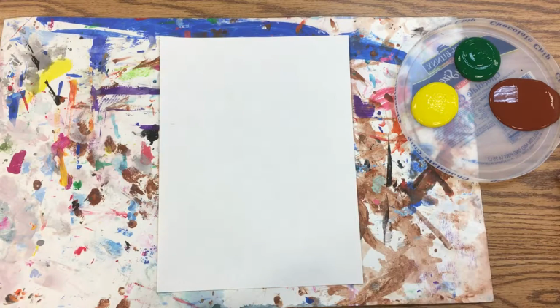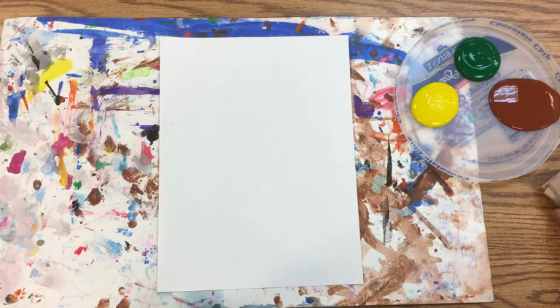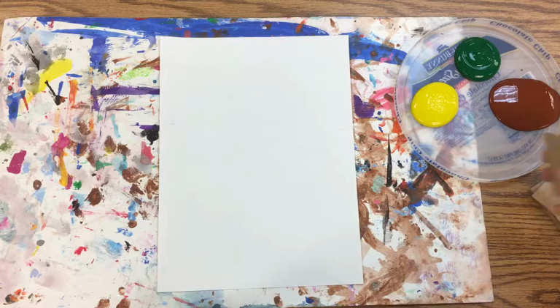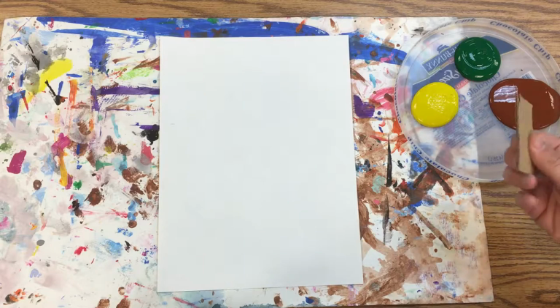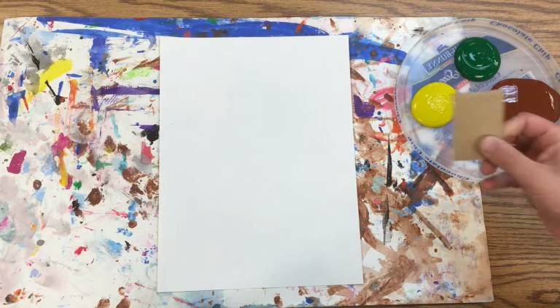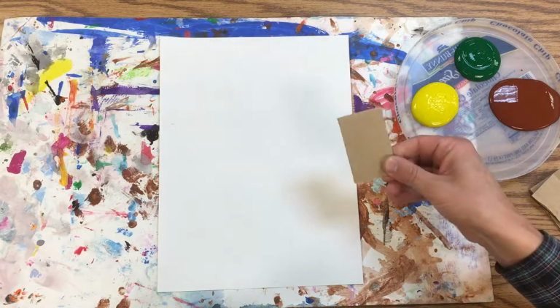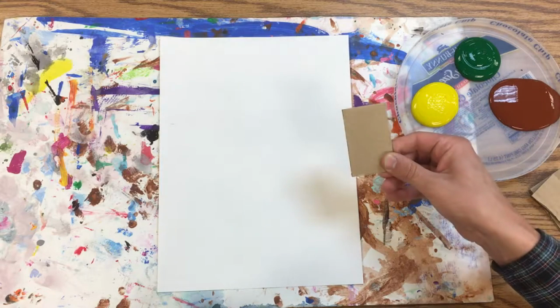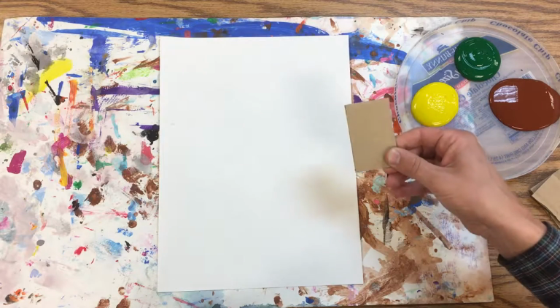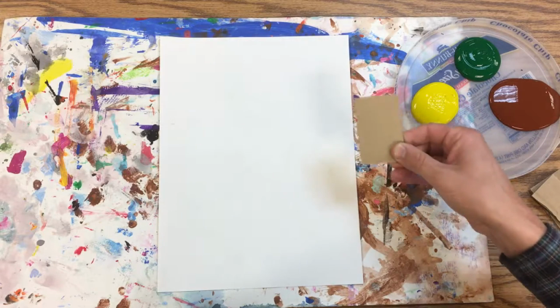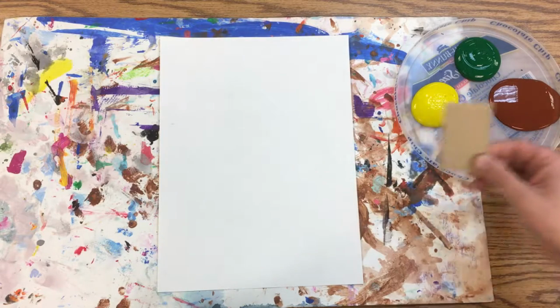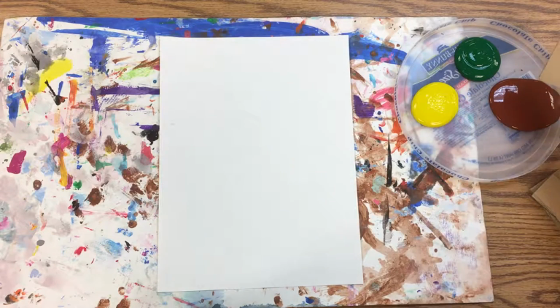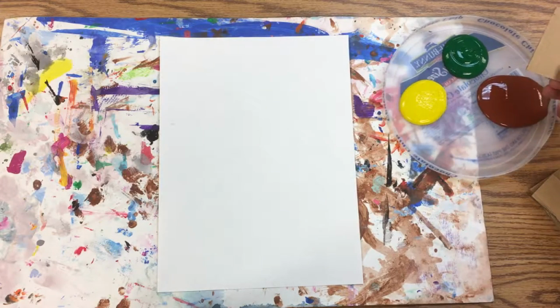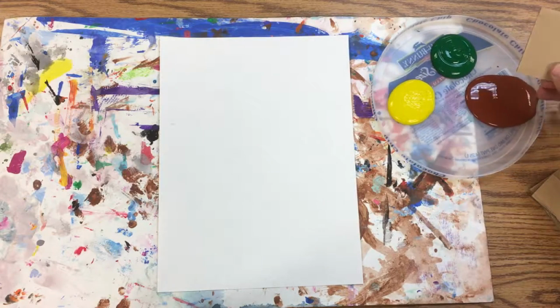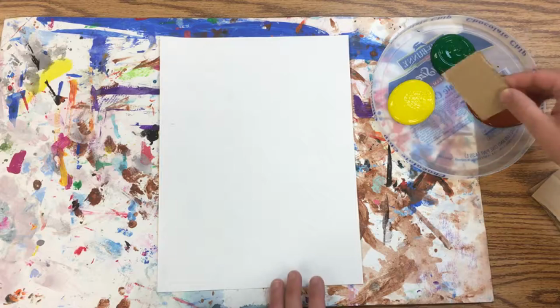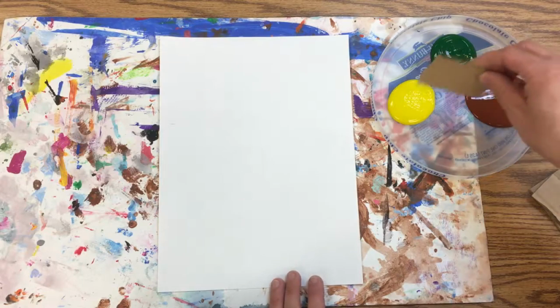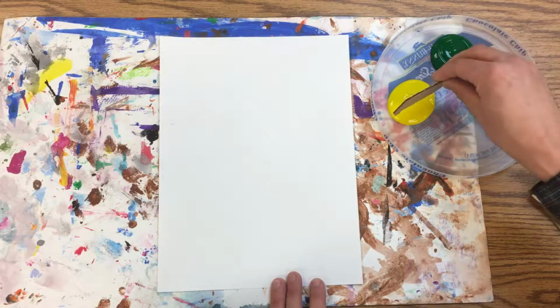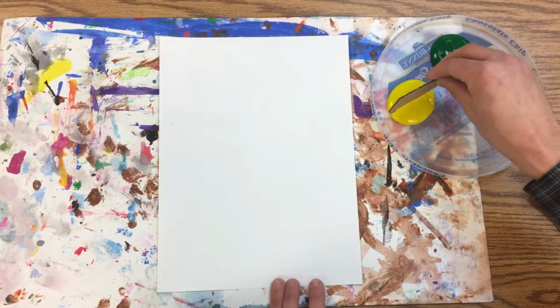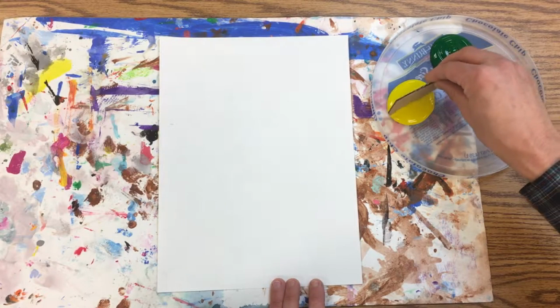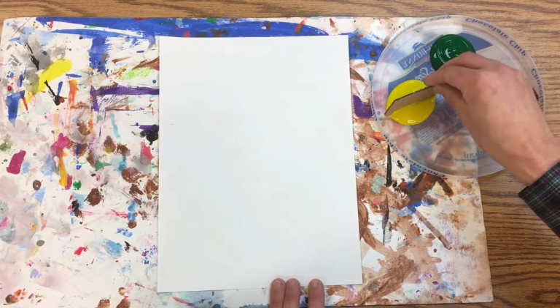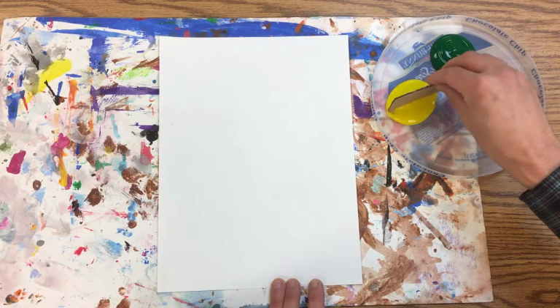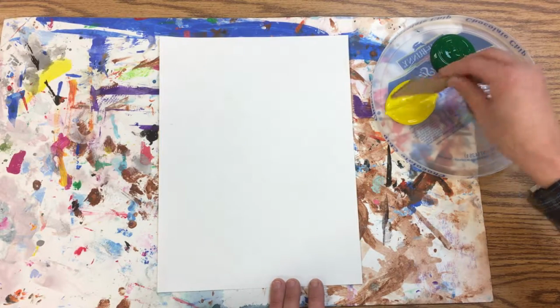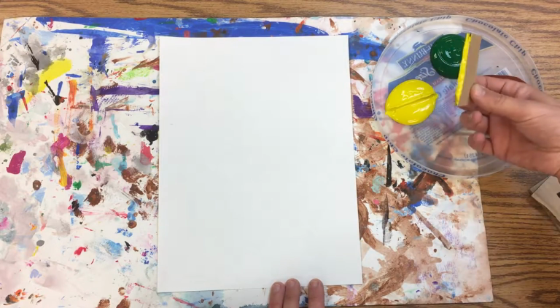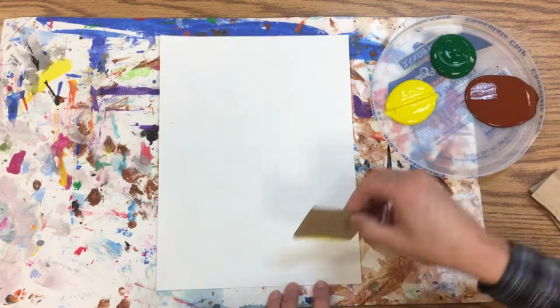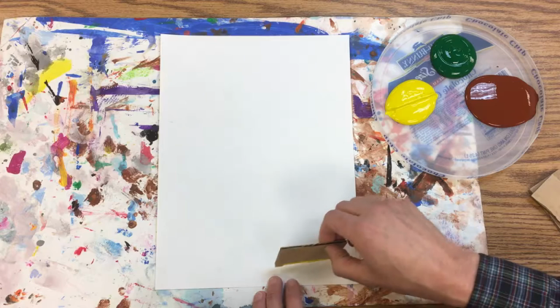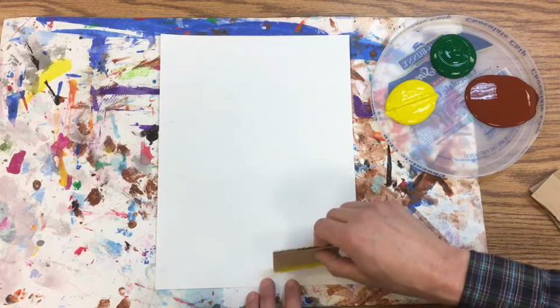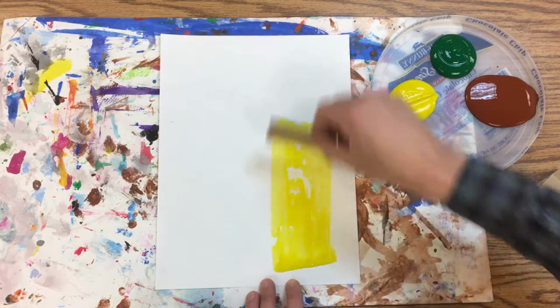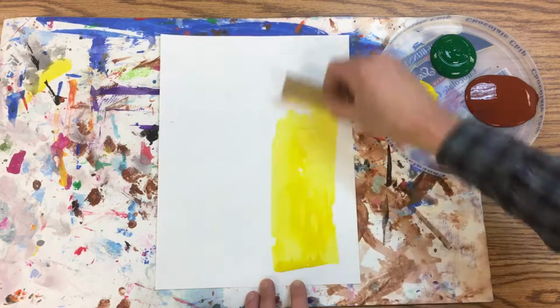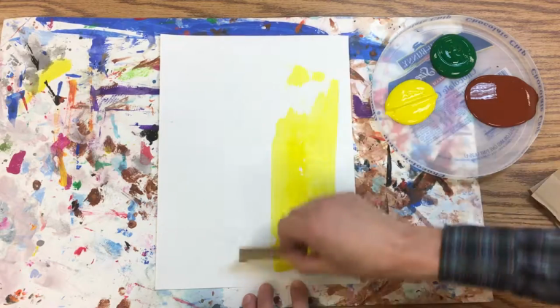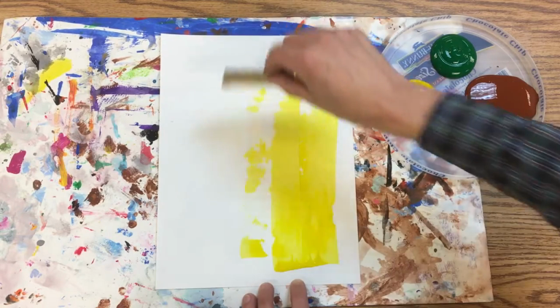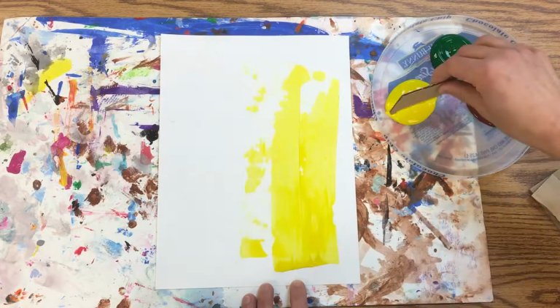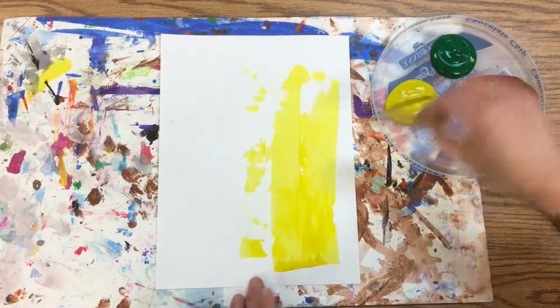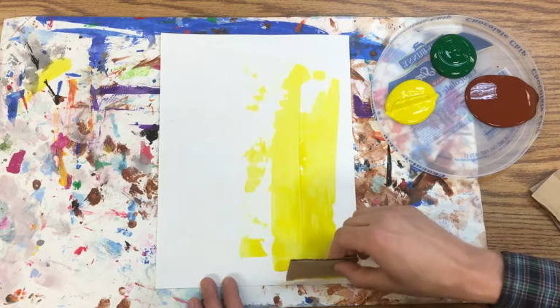We're gonna do this a little bit differently — we're gonna actually paint with these pieces of cardboard. This can go two ways: you can just dip in the side like this and just make that grass grow up nice and tall.